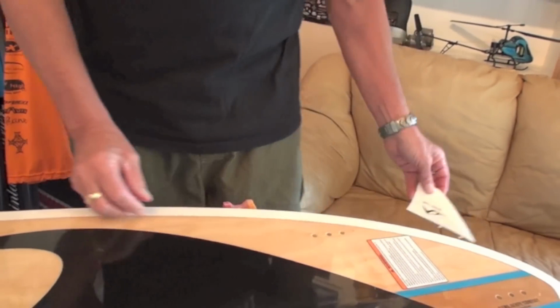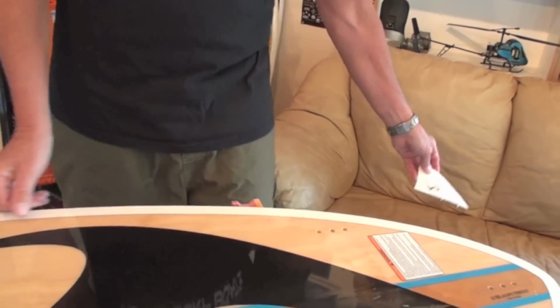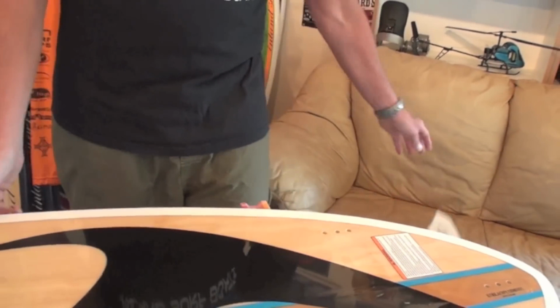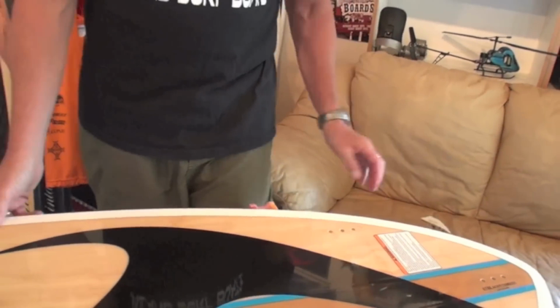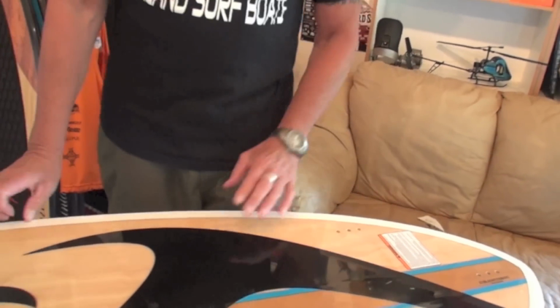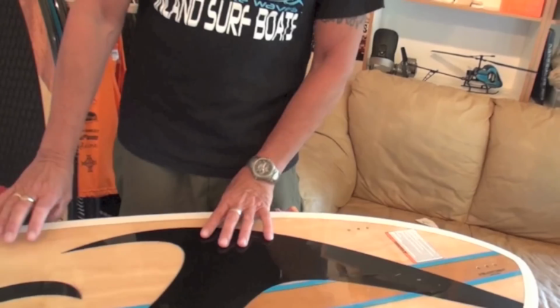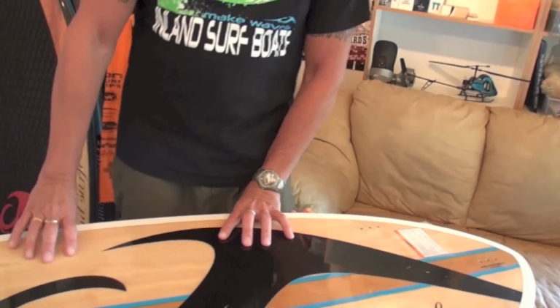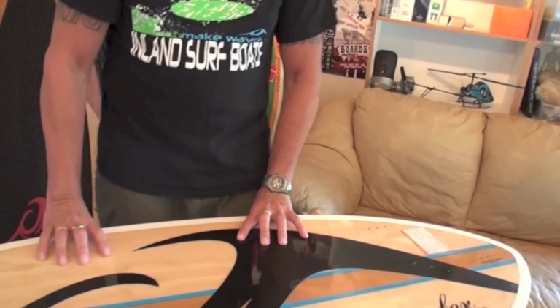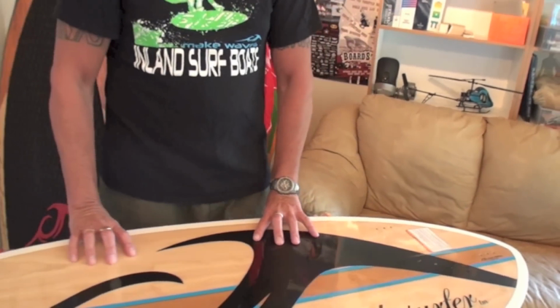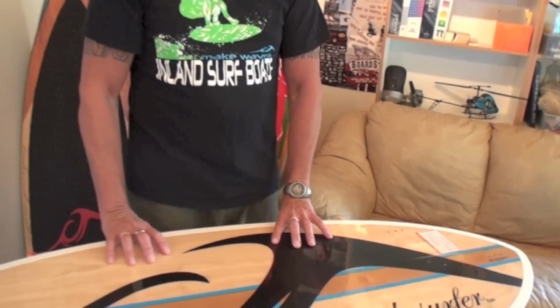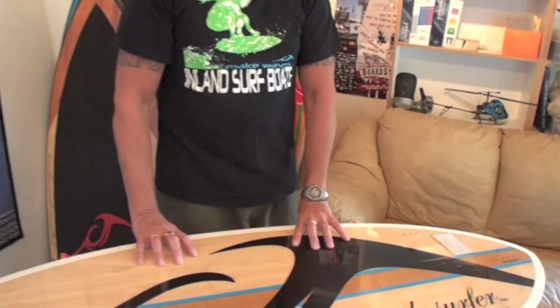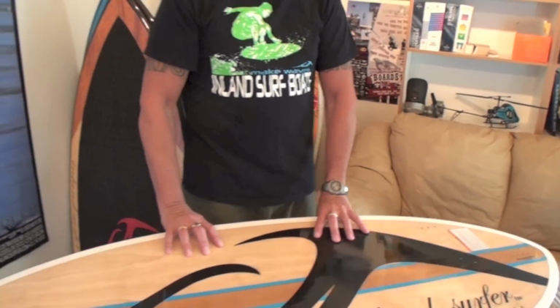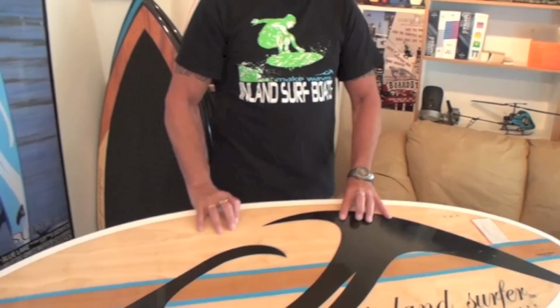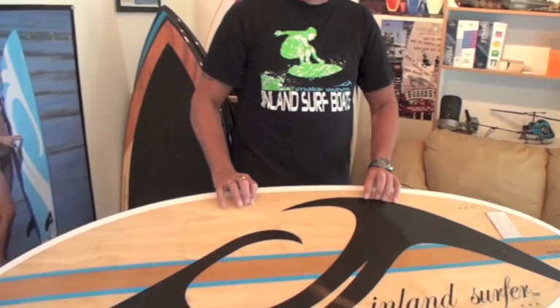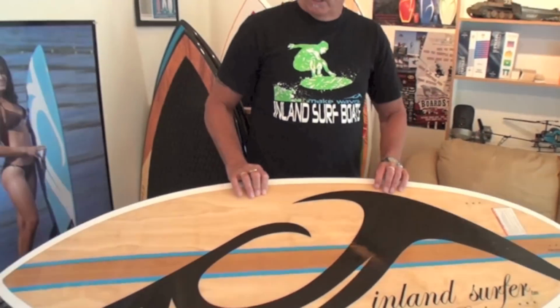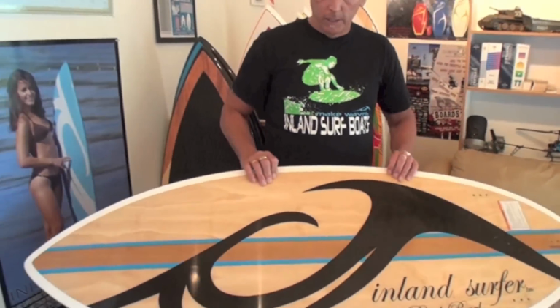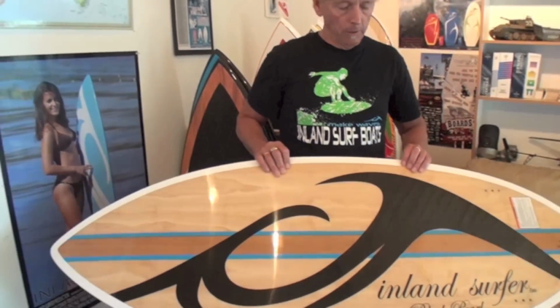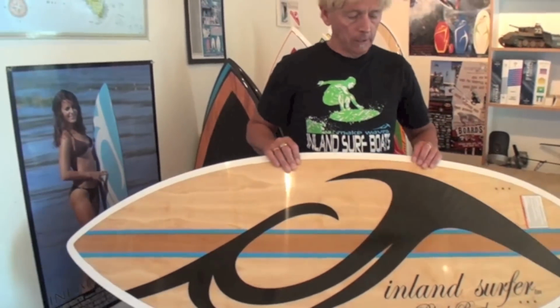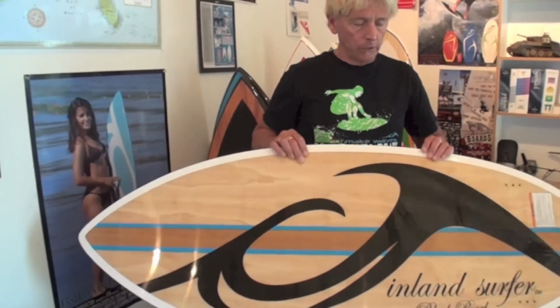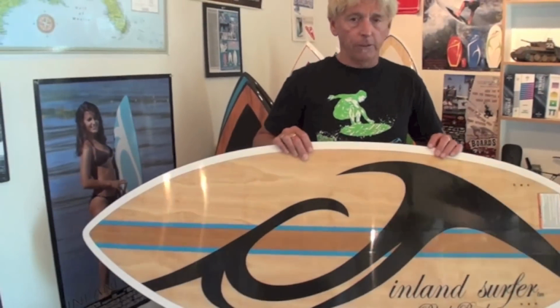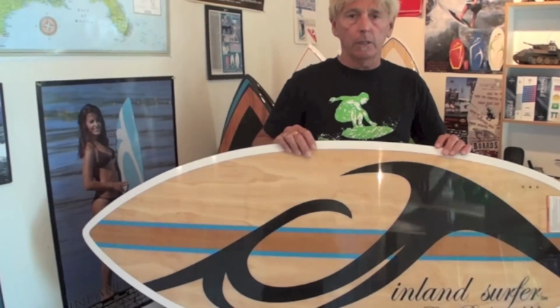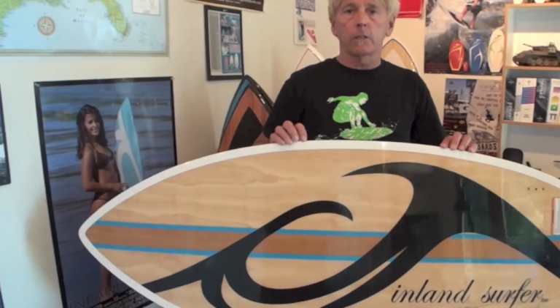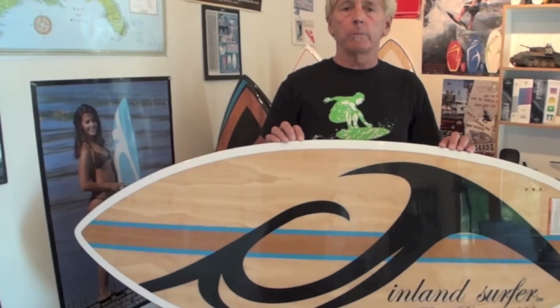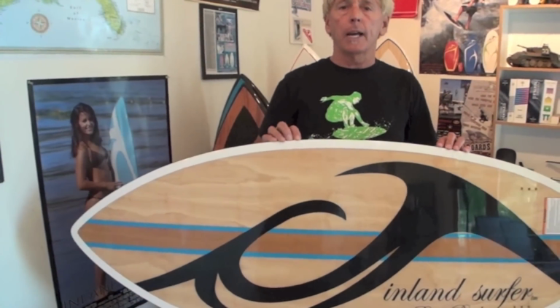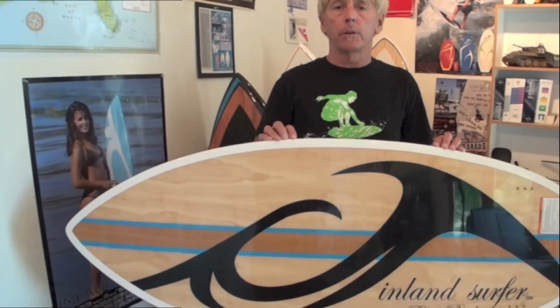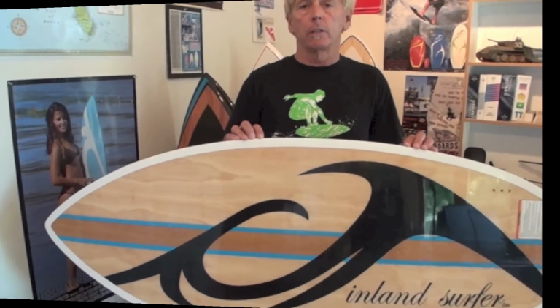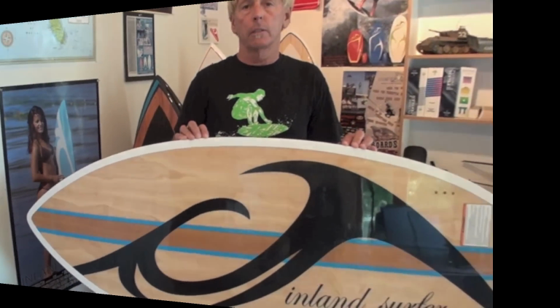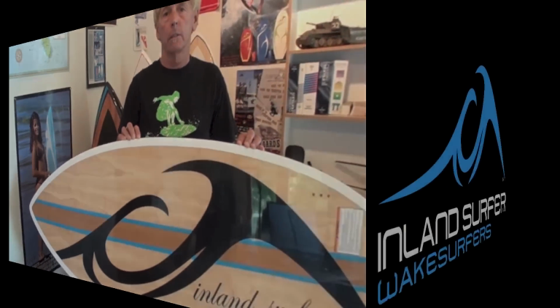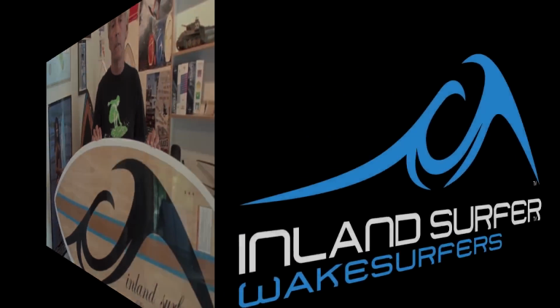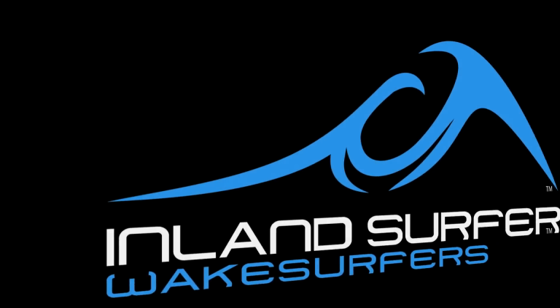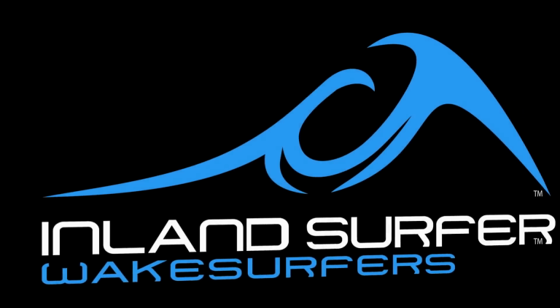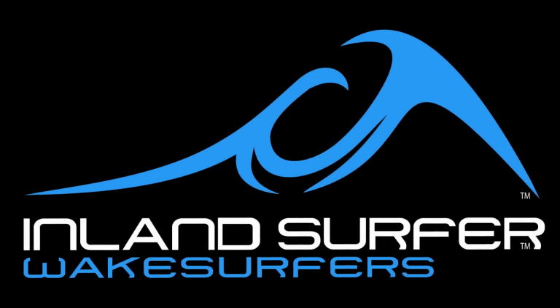This board is absolutely gorgeous. It's from Inland Surfer. It's called the Black Pearl. I love you!